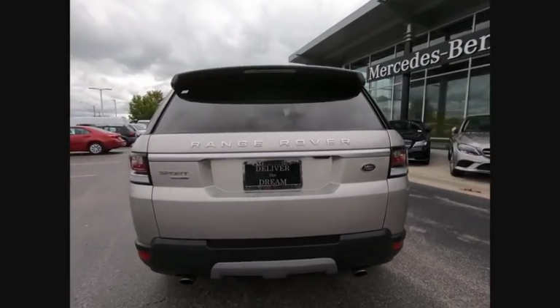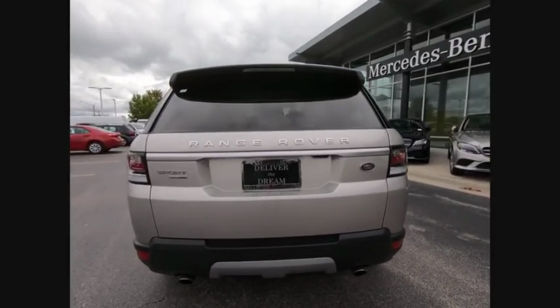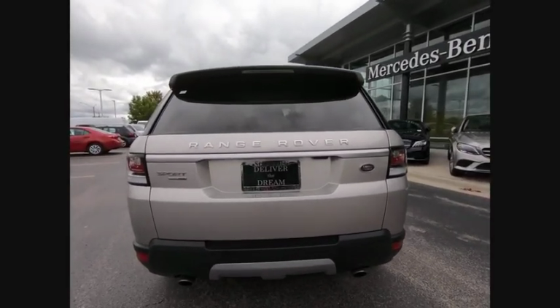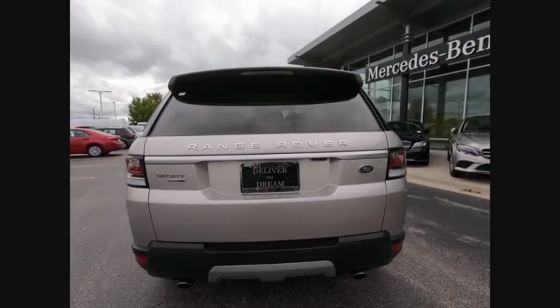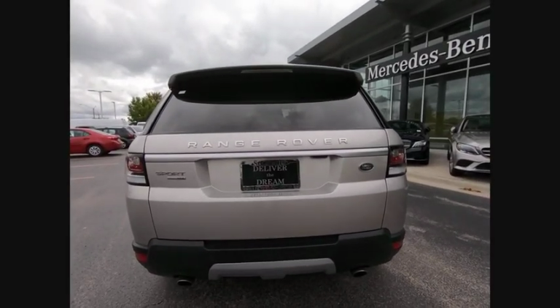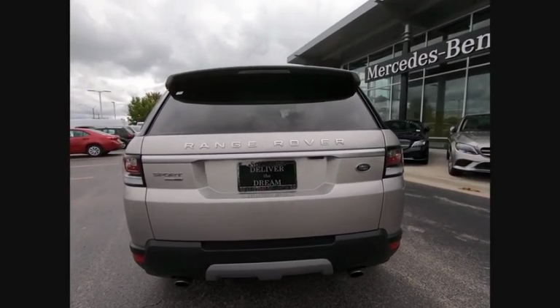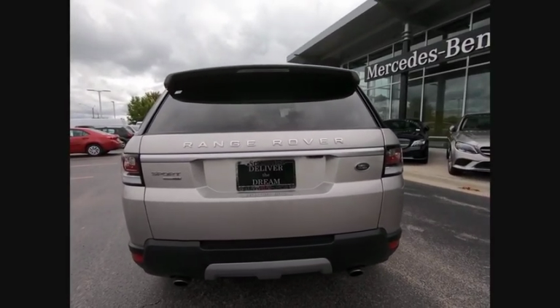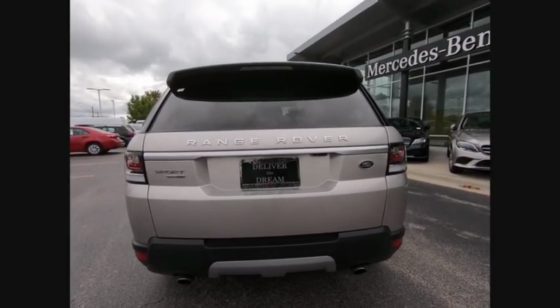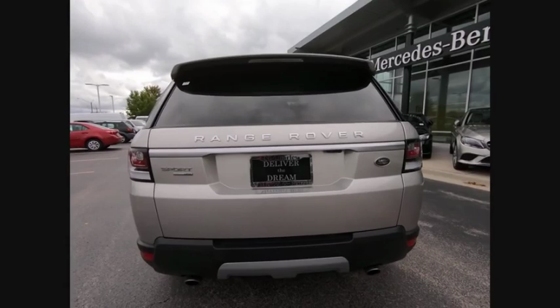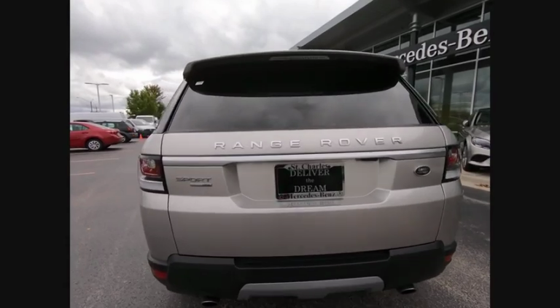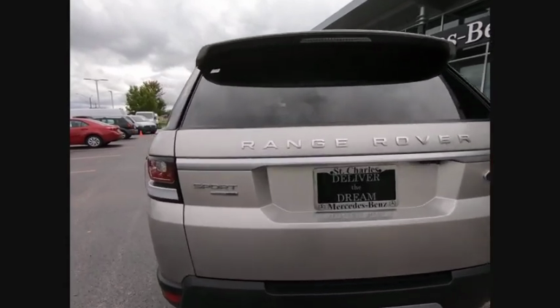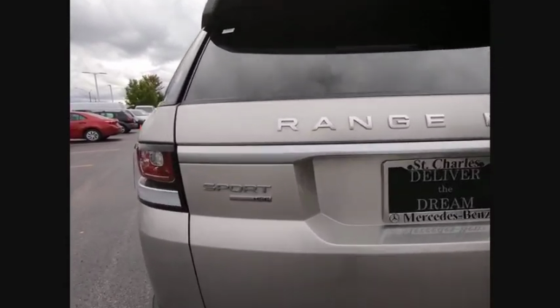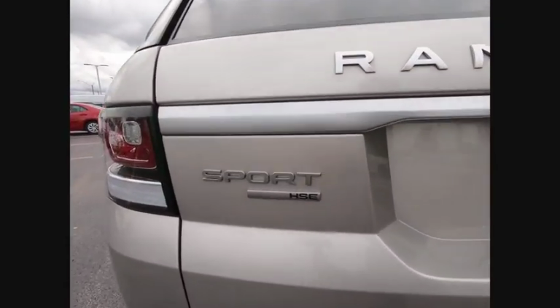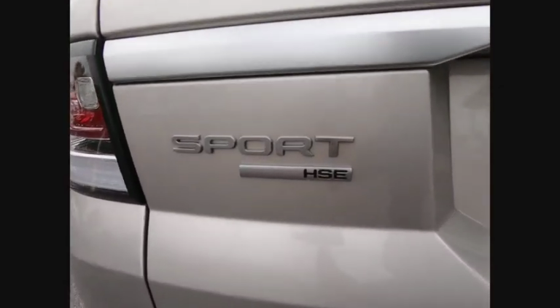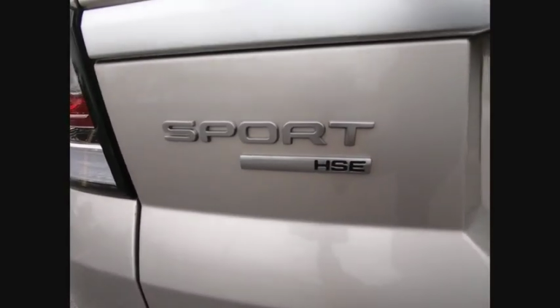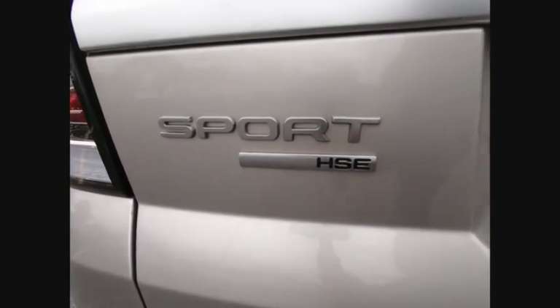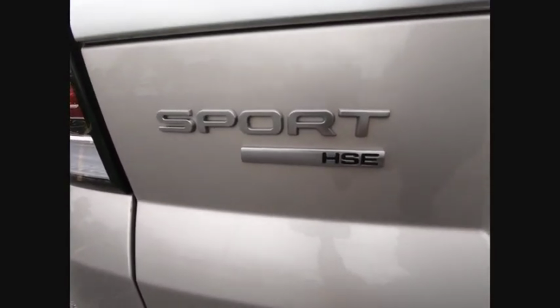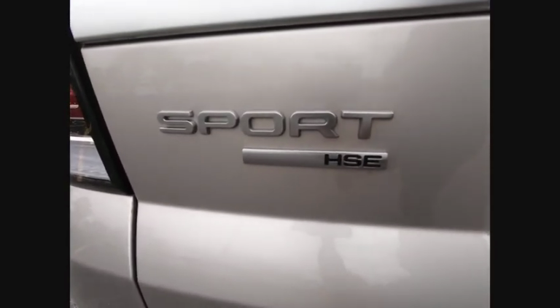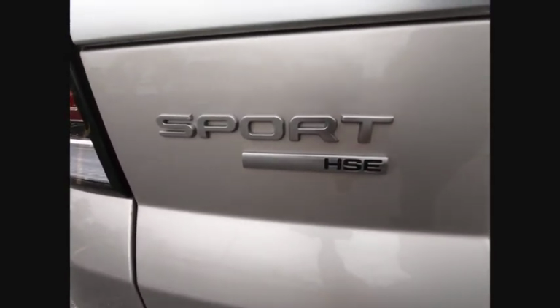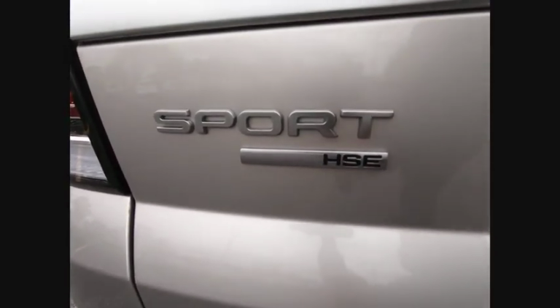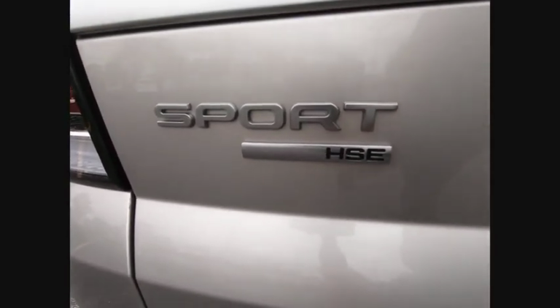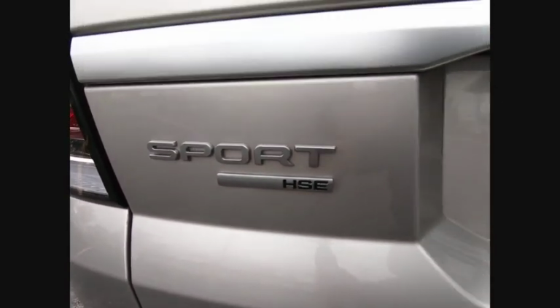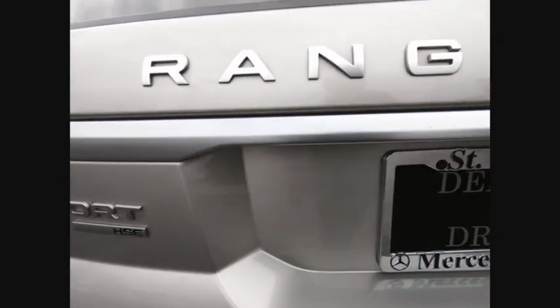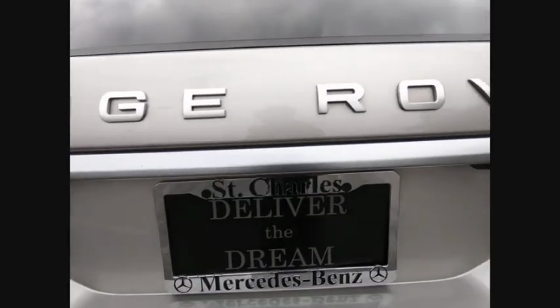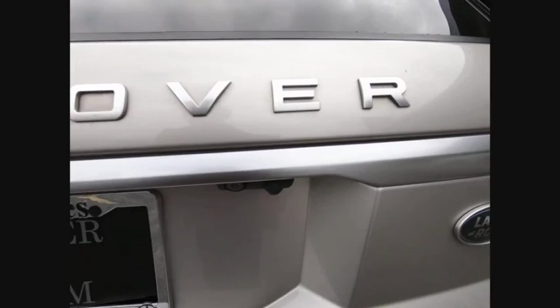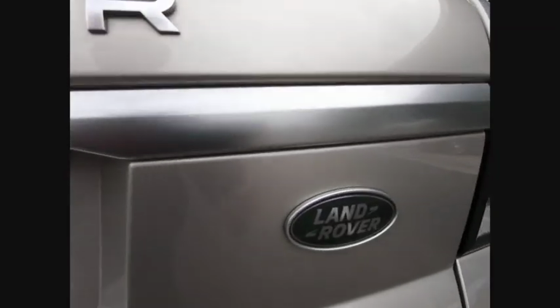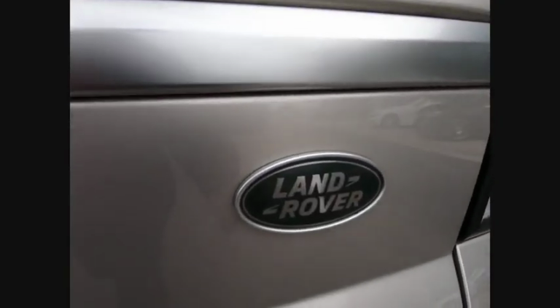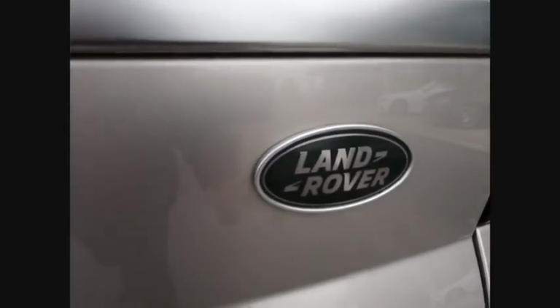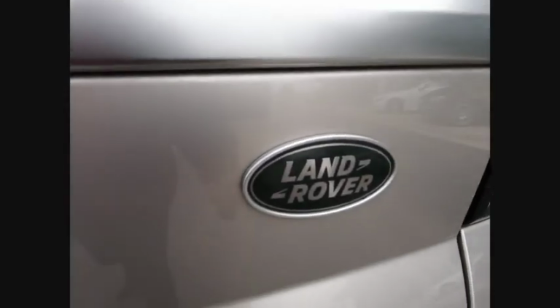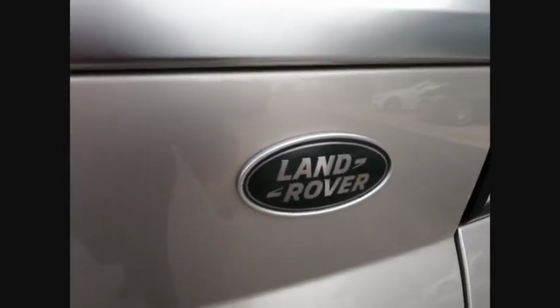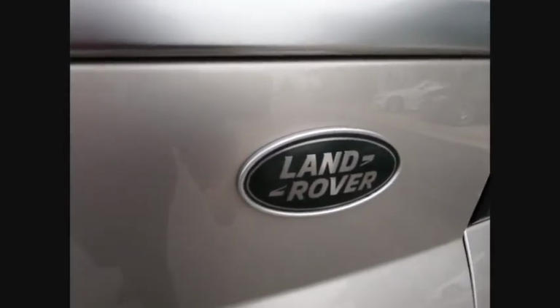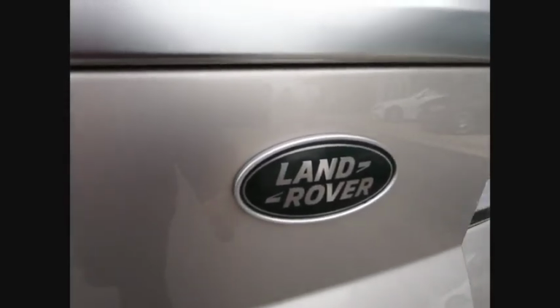Ride control. Driver adjustable suspension height. Power windows with safety reverse. Emergency braking preparation. Hill descent control. Electronic parking brake.